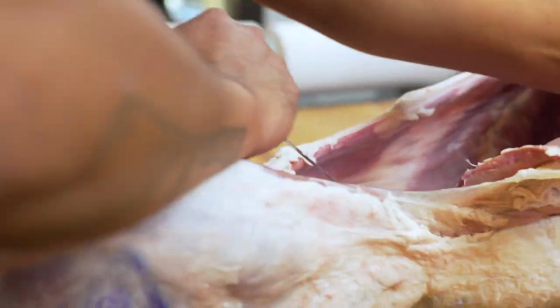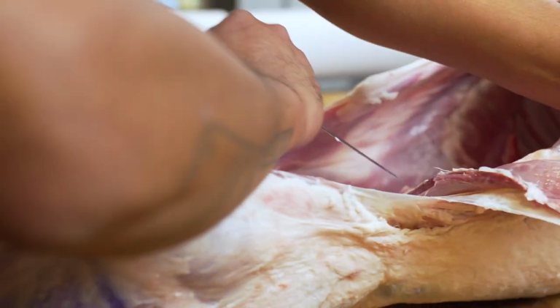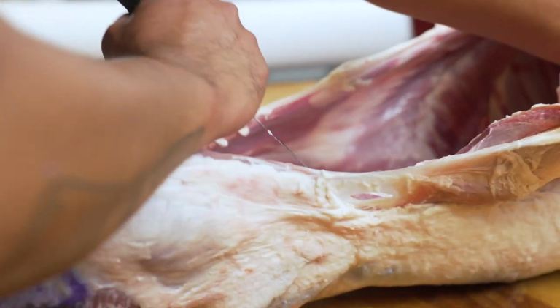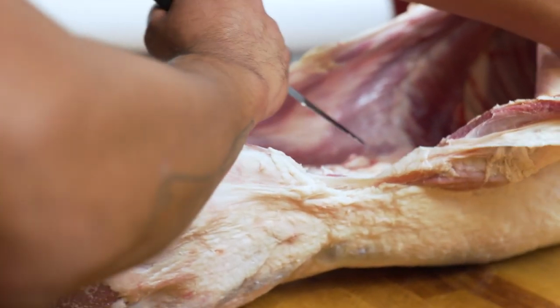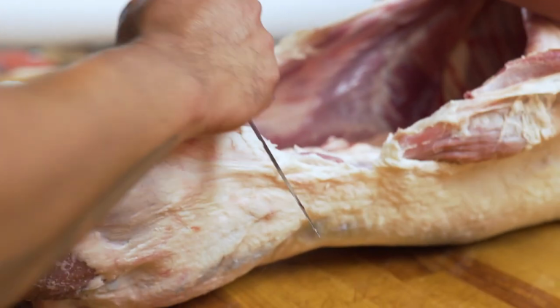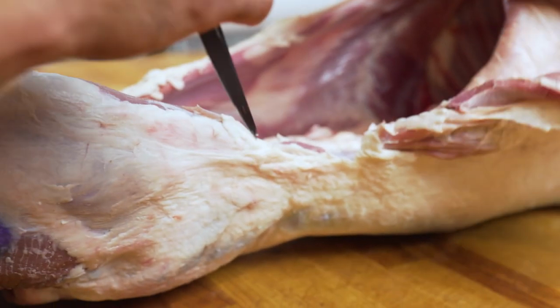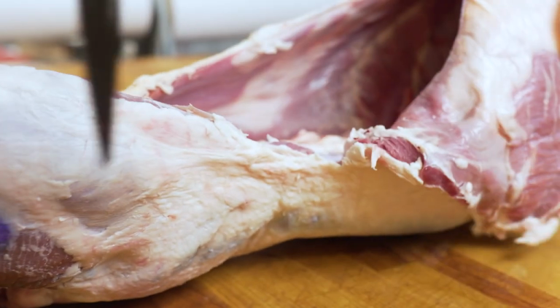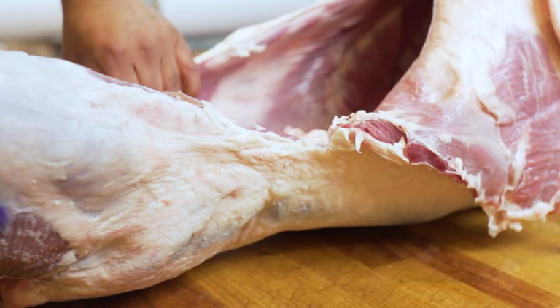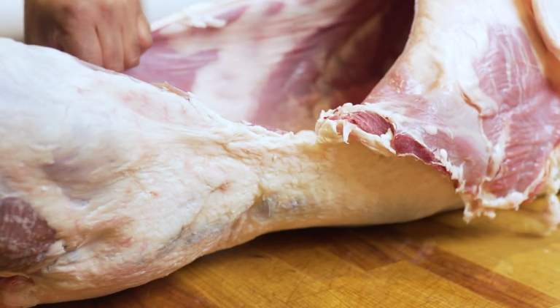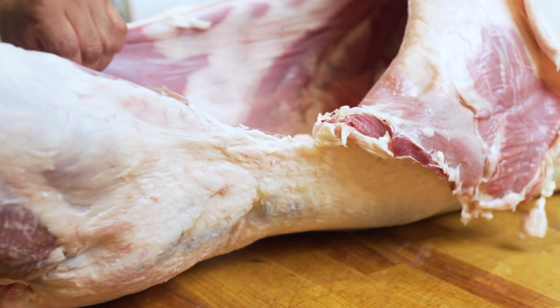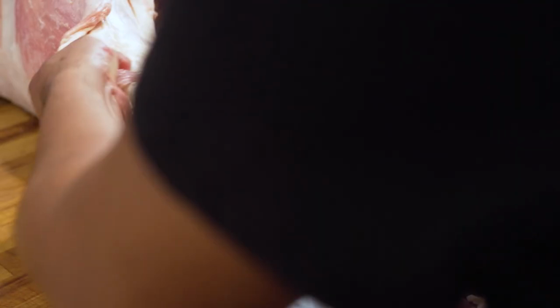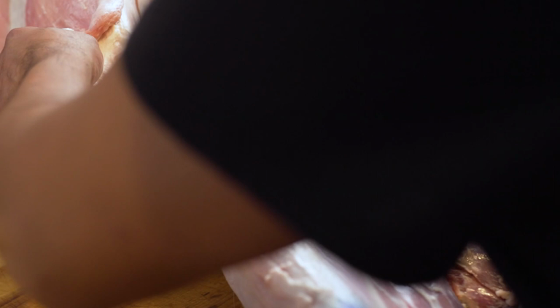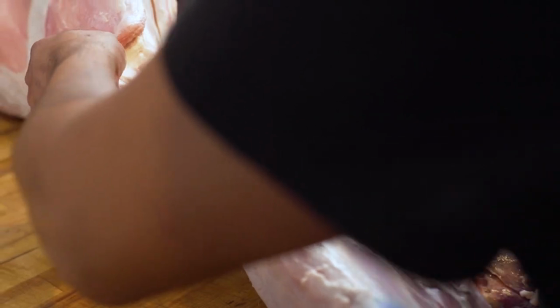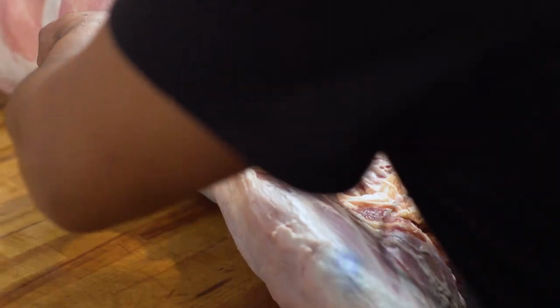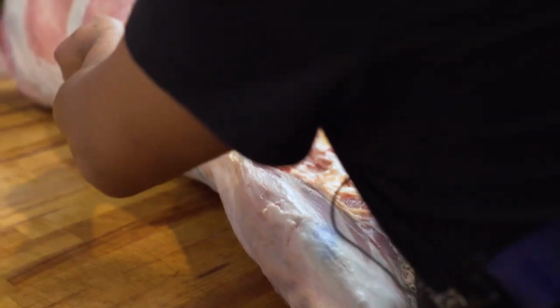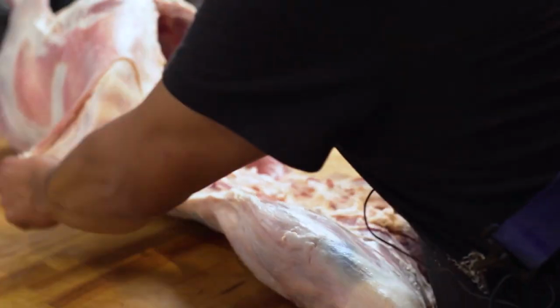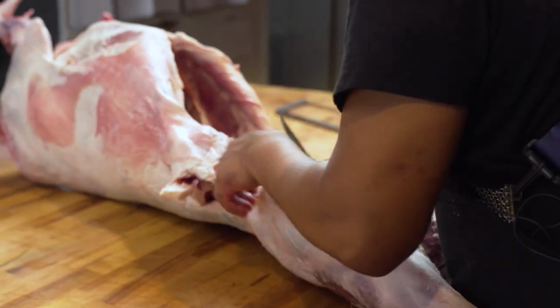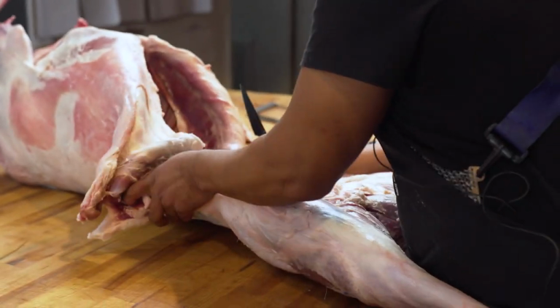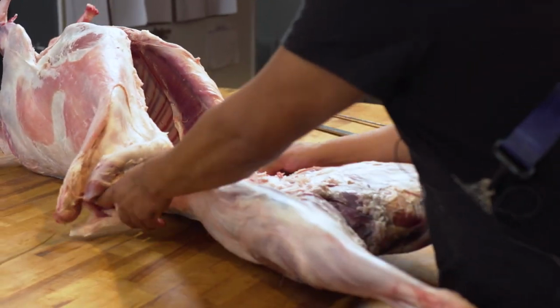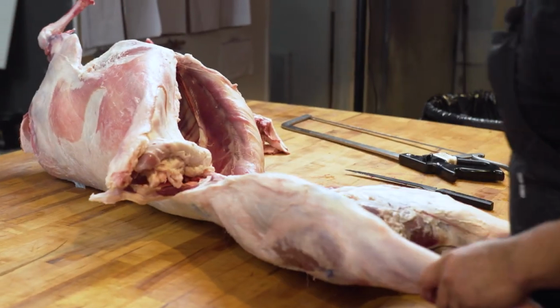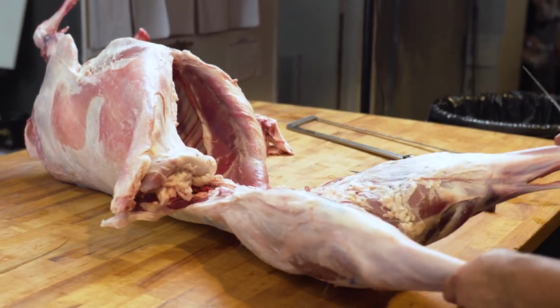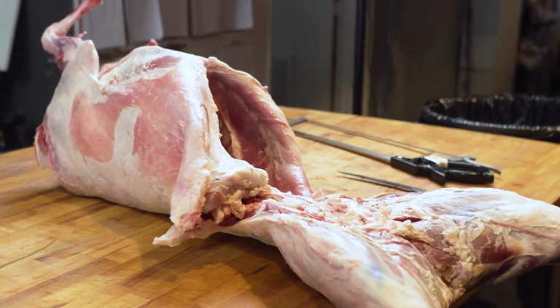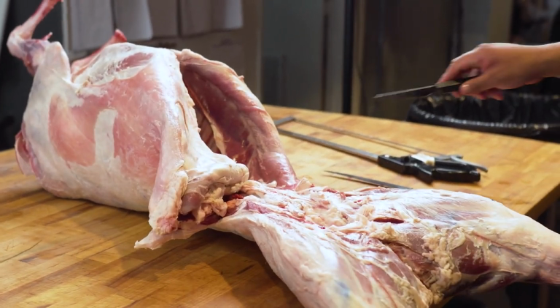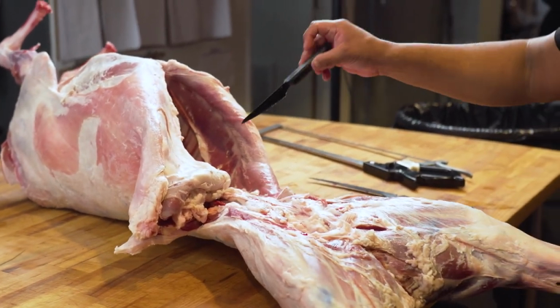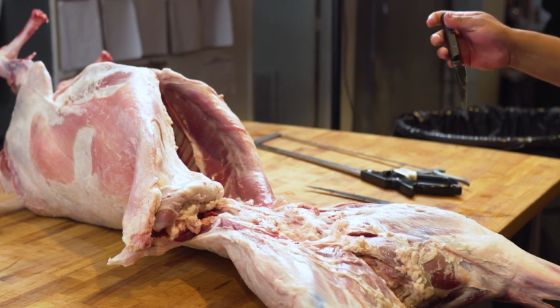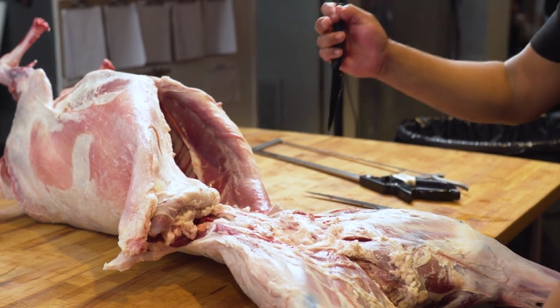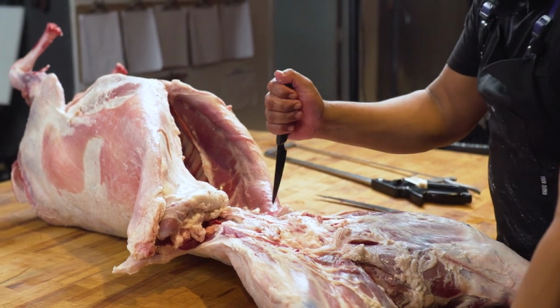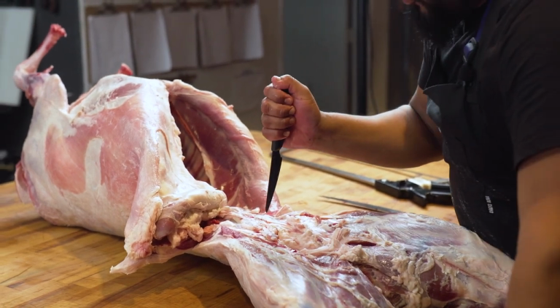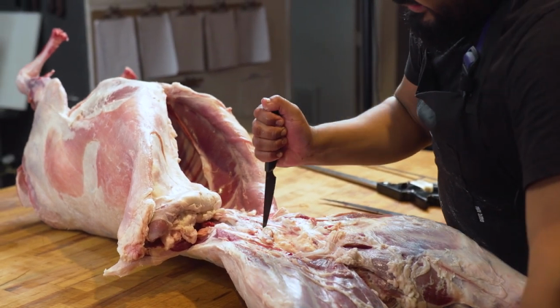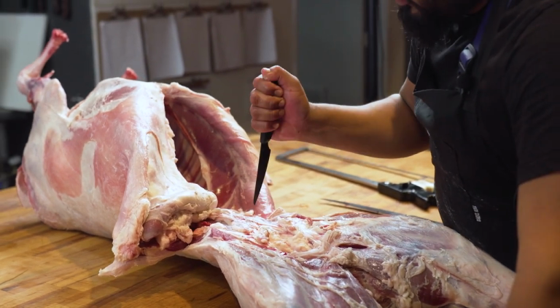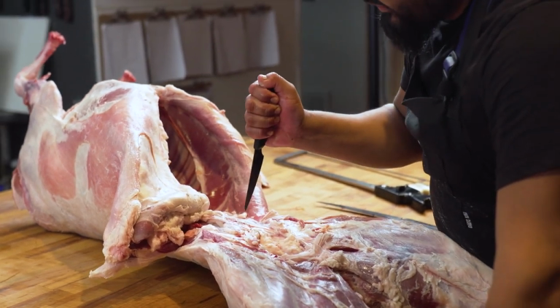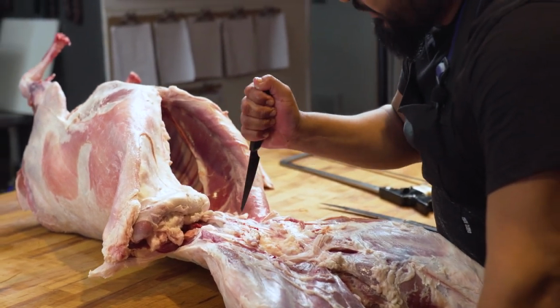Next step is separating the belly from the rest of the animal. We separate the belly to expose the end of the loin, and that is where we separate the legs from the rest of the animal.